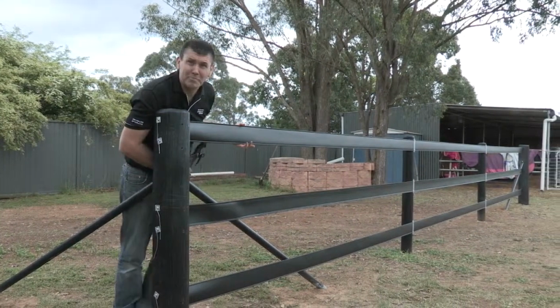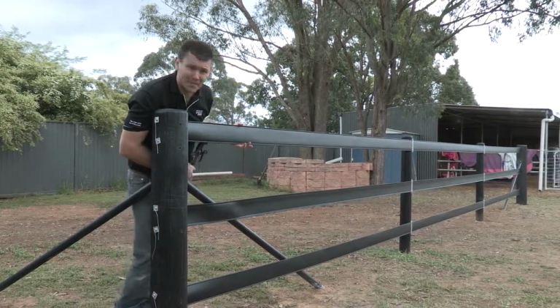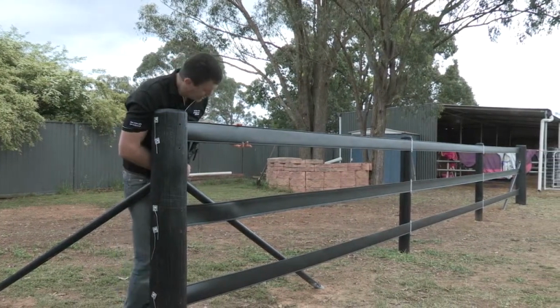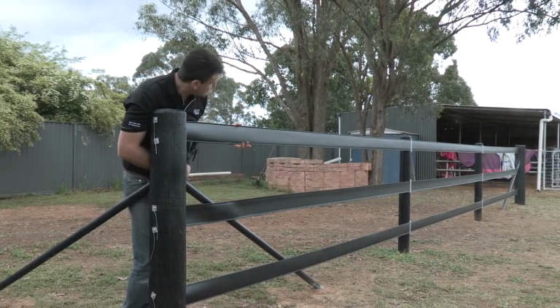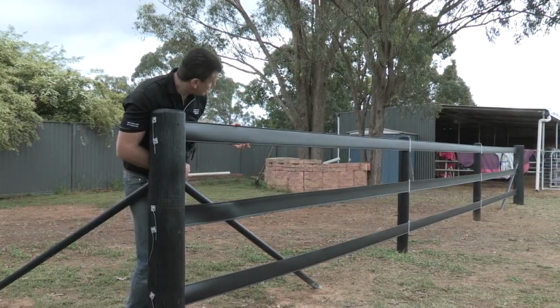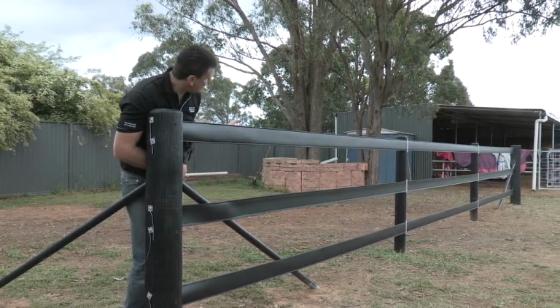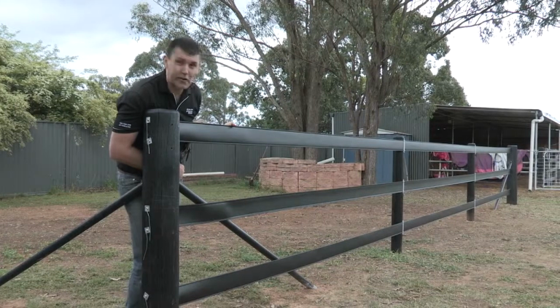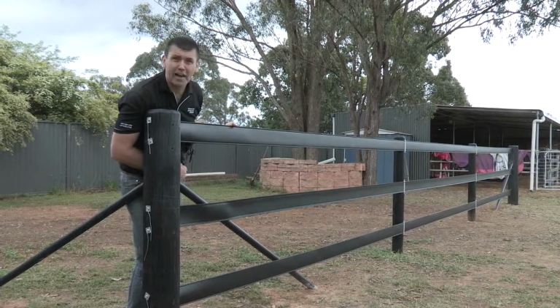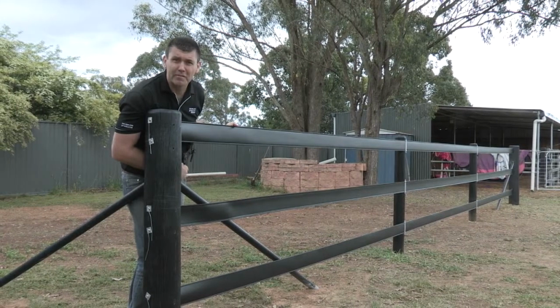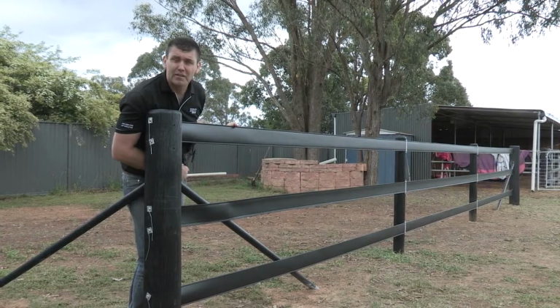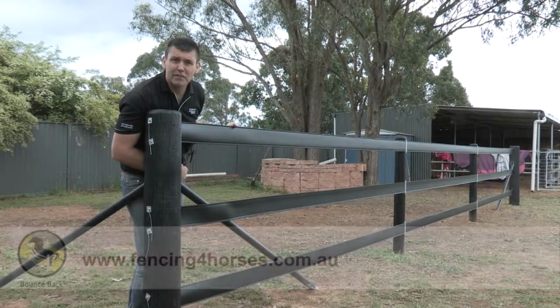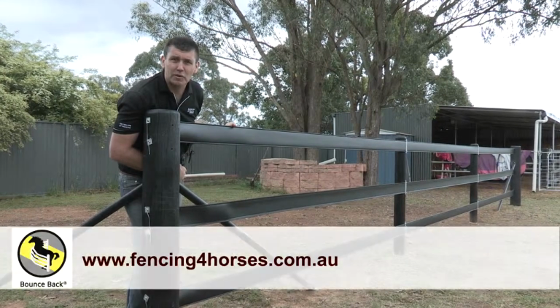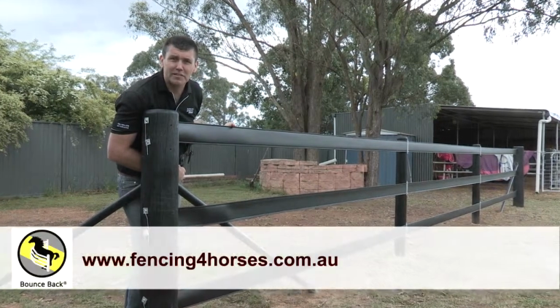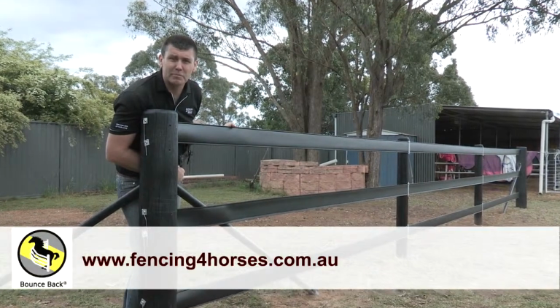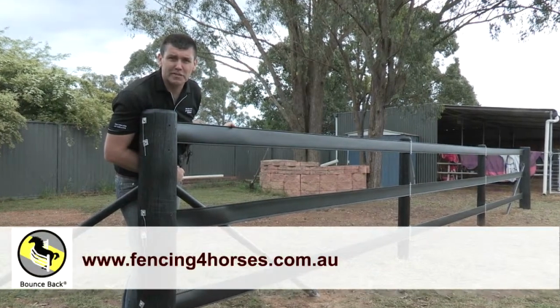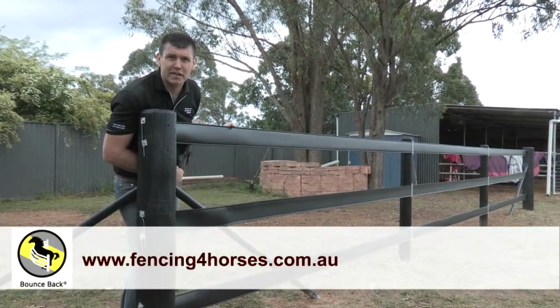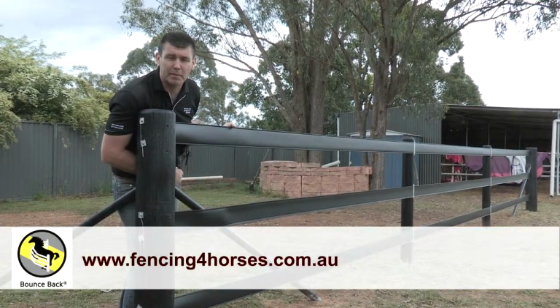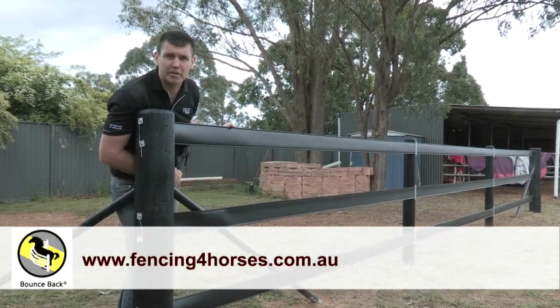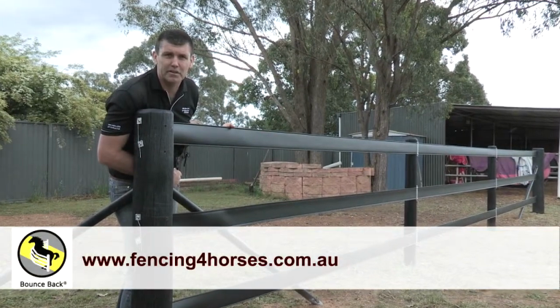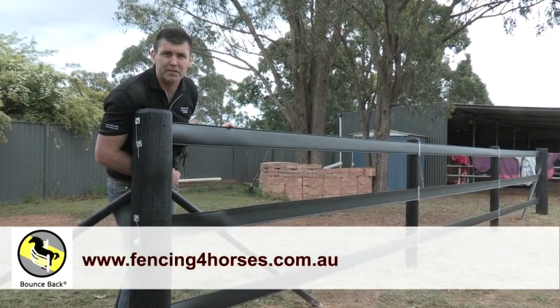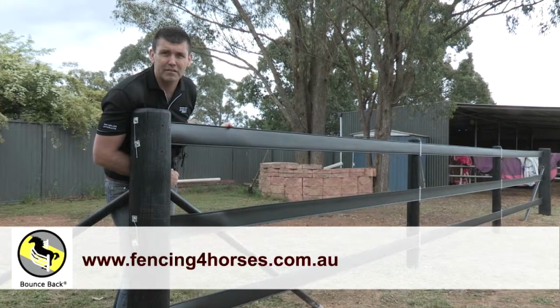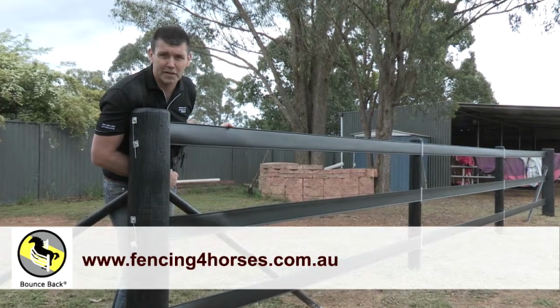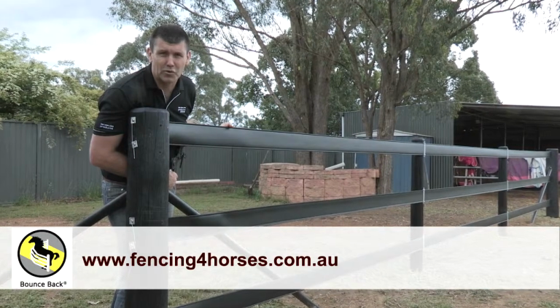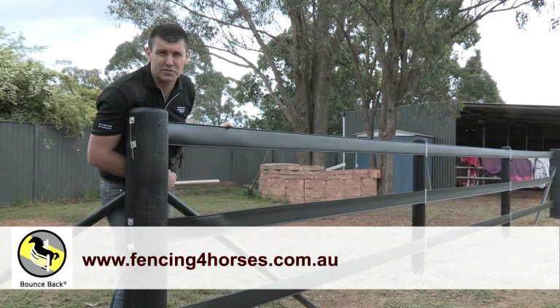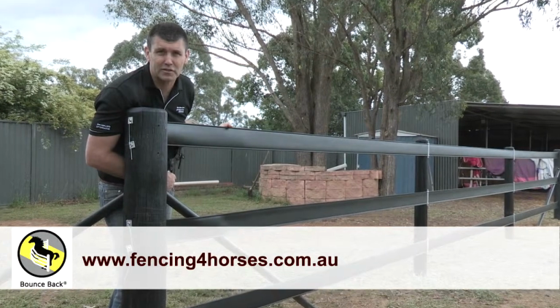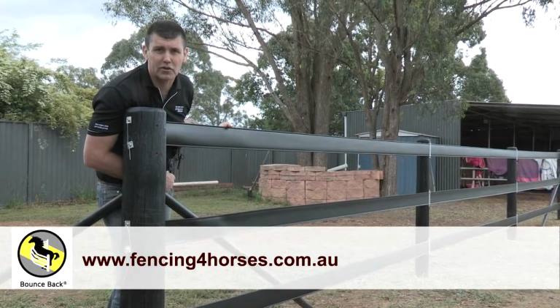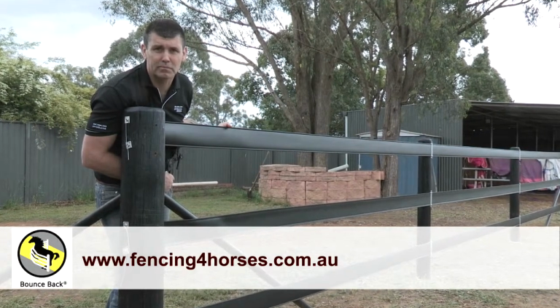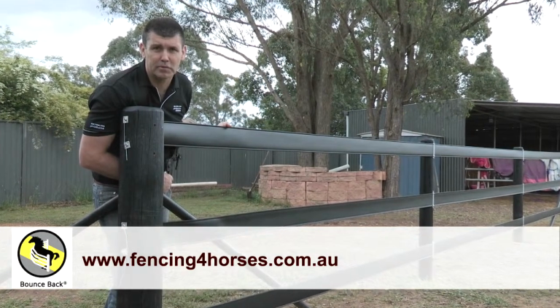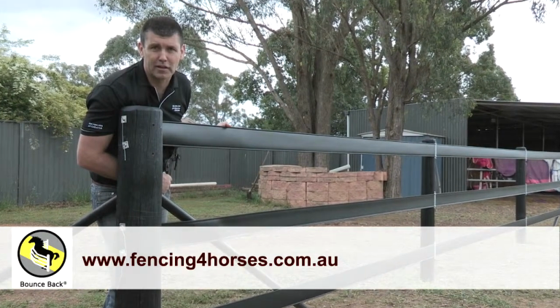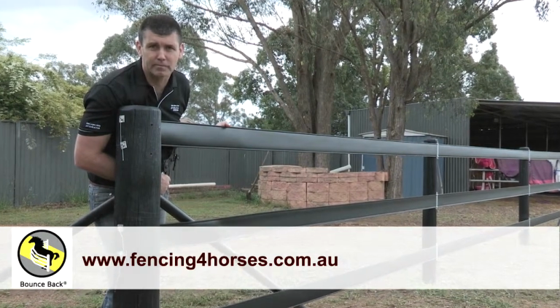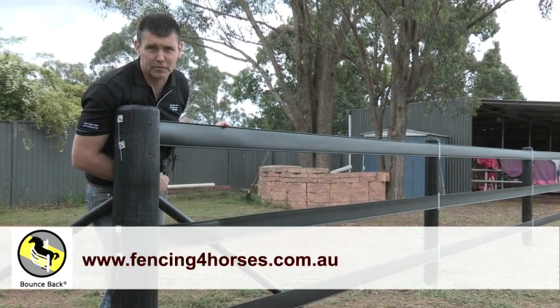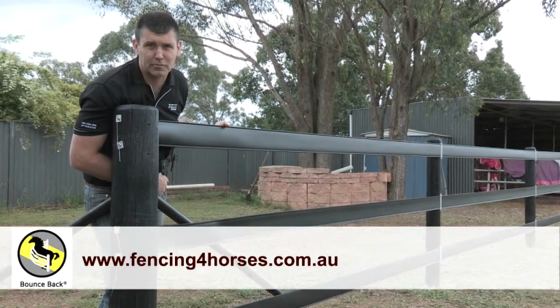It's been a great day. Thanks for watching us — please visit us at www.fencingforhorses.com.au. Goodbye!